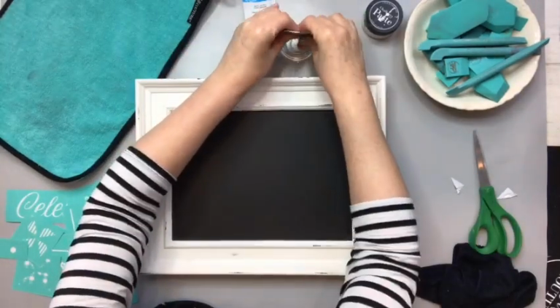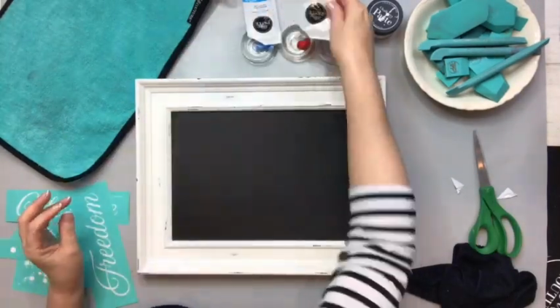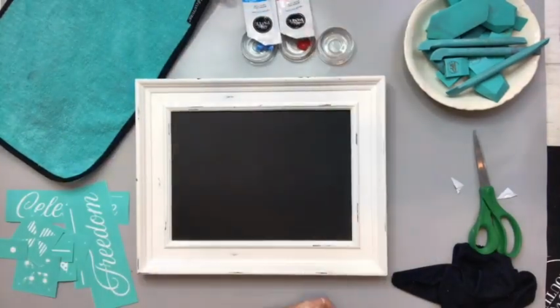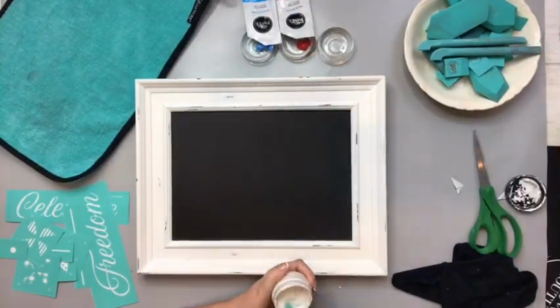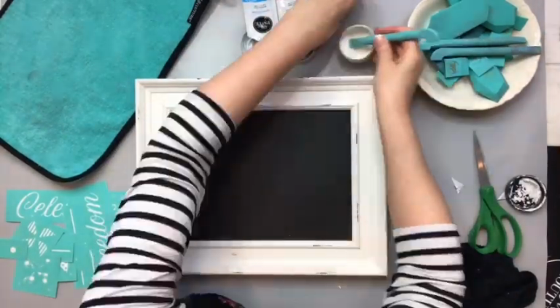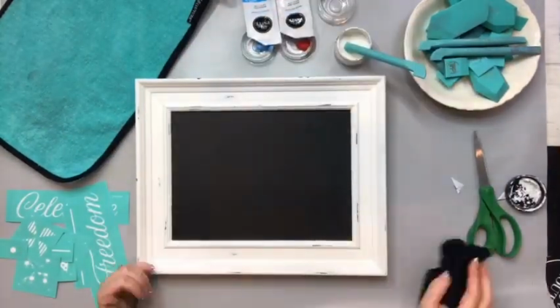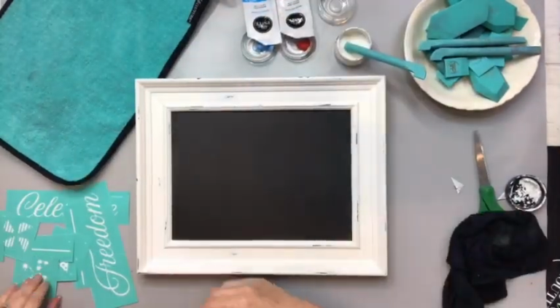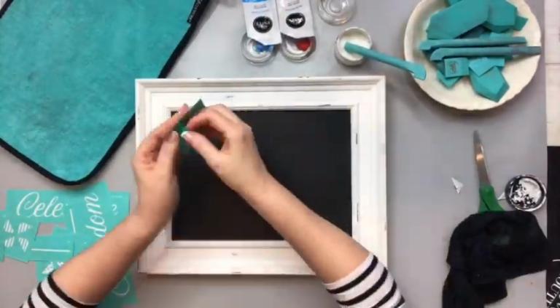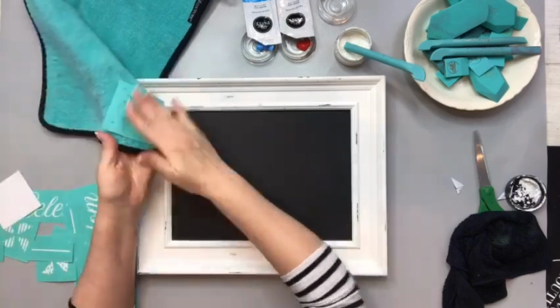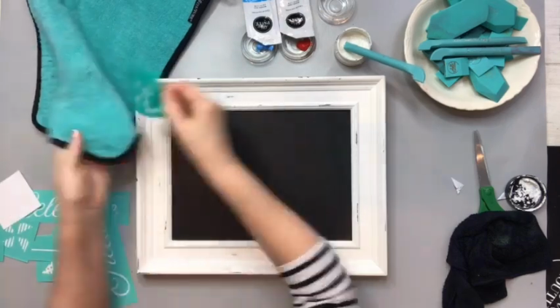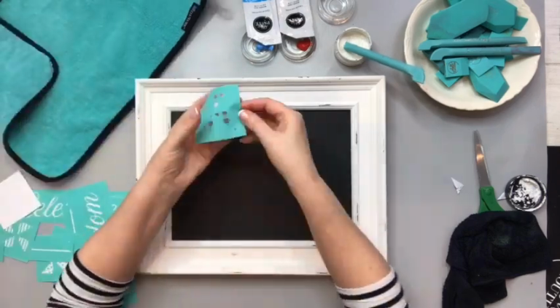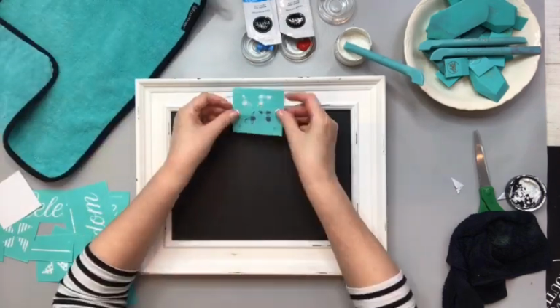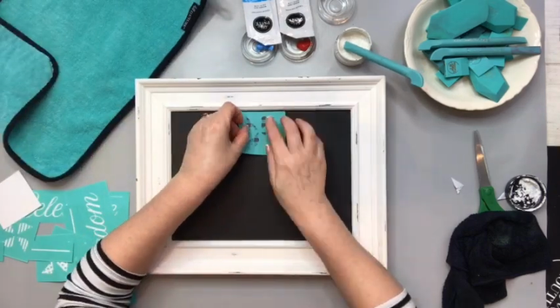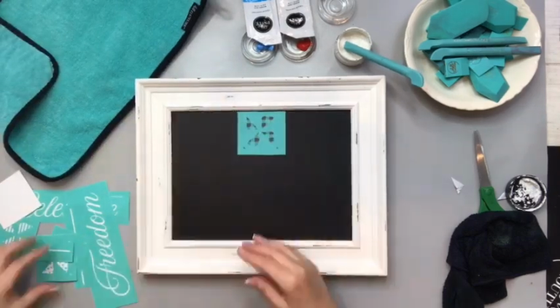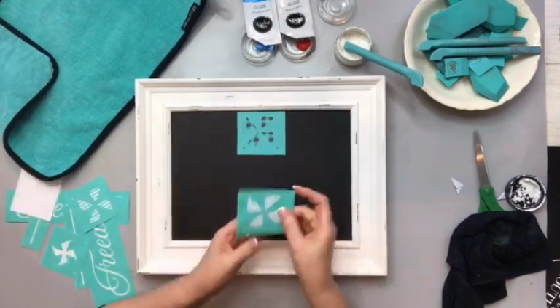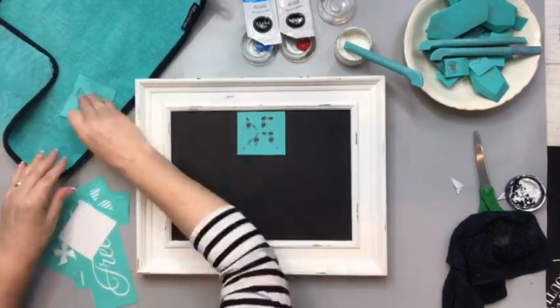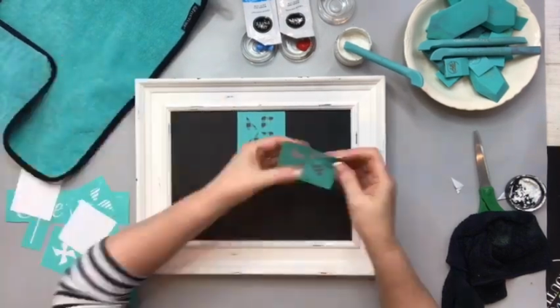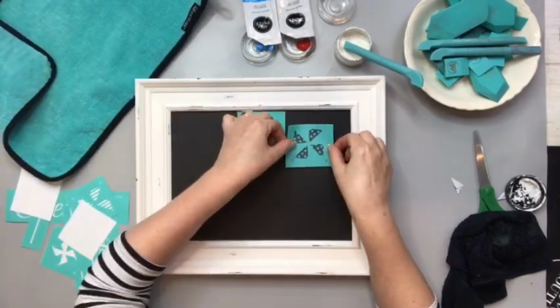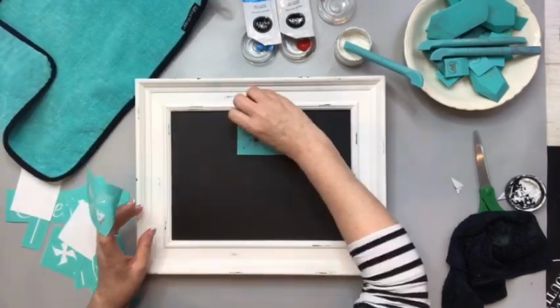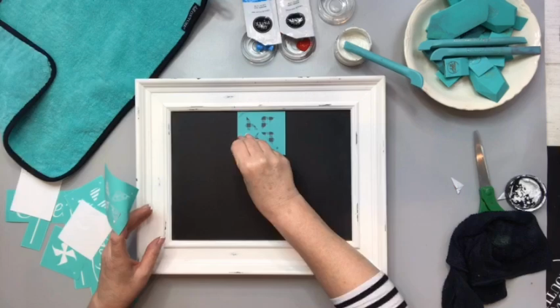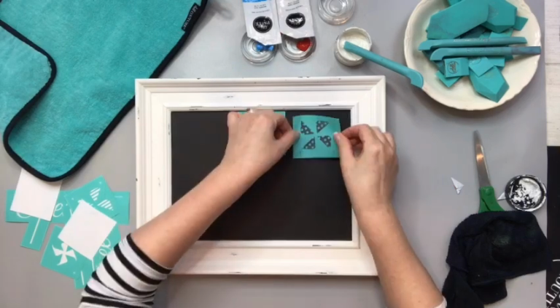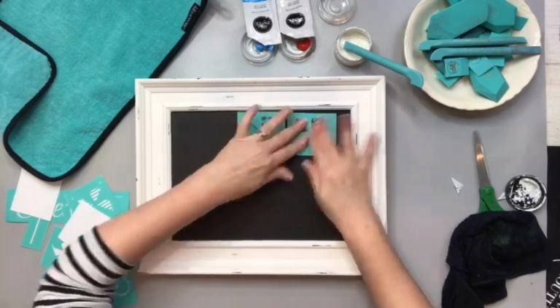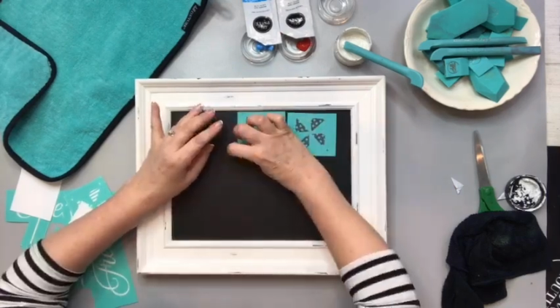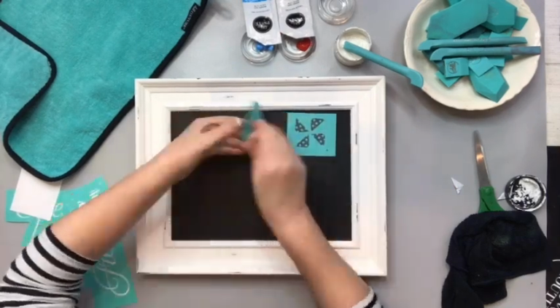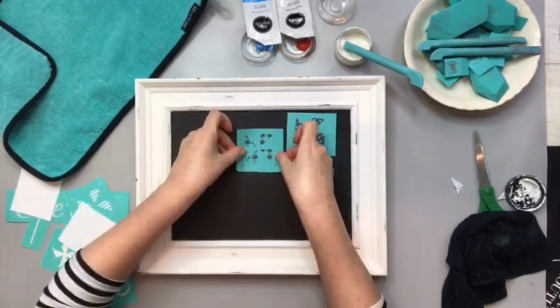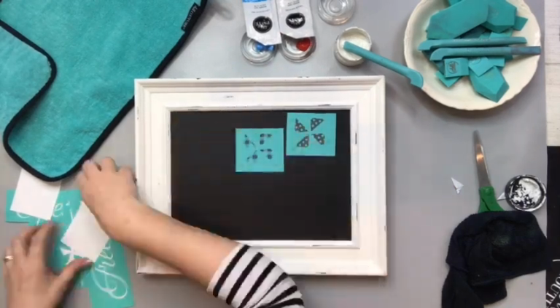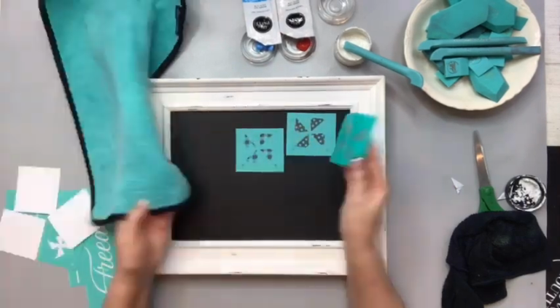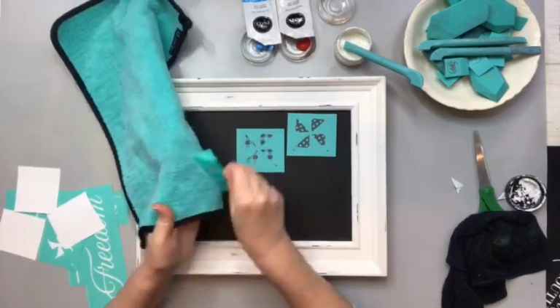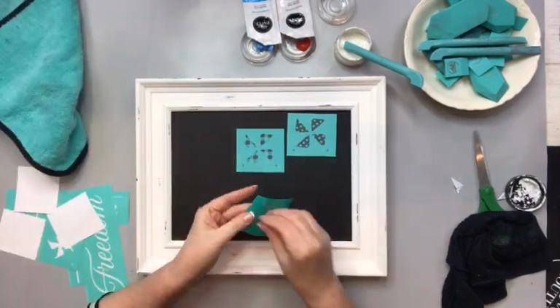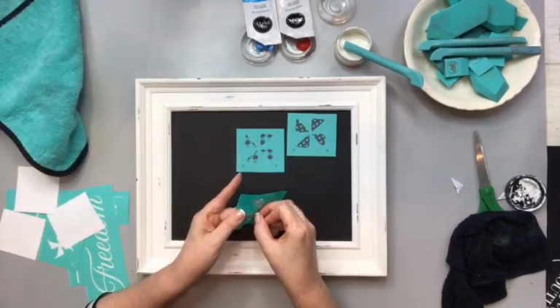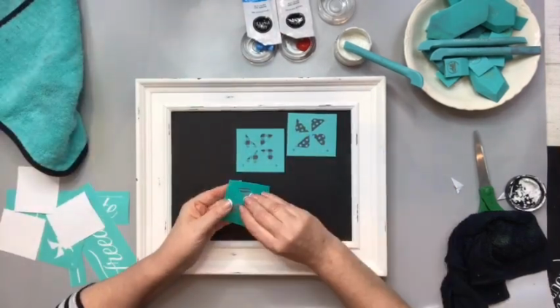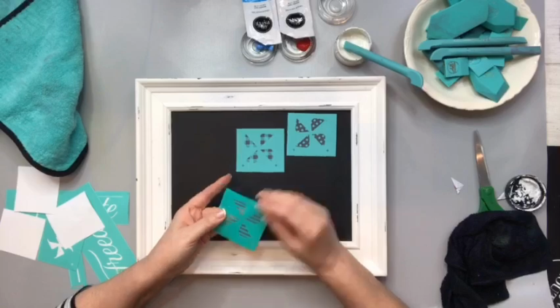Now I'm choosing to use white instead of the peony, but however you want to mix this up it's gonna be gorgeous. There's three pinwheels: one's a buffalo plaid, one is stars, and one is stripes, and I'm just placing them down.